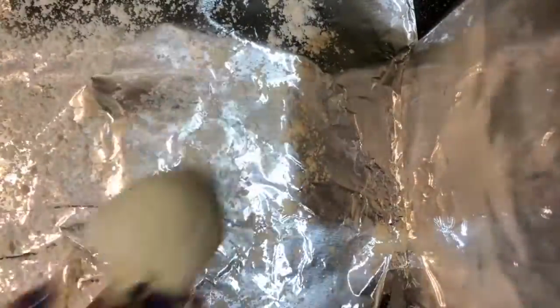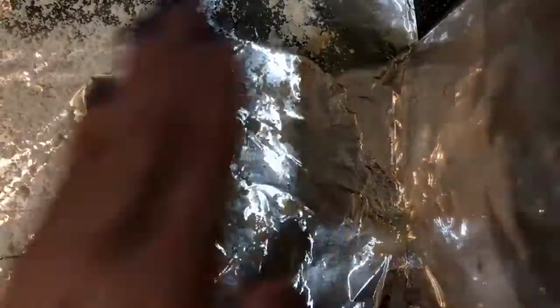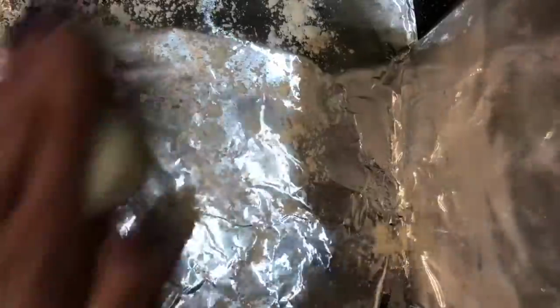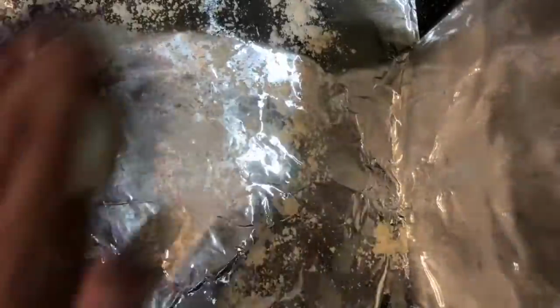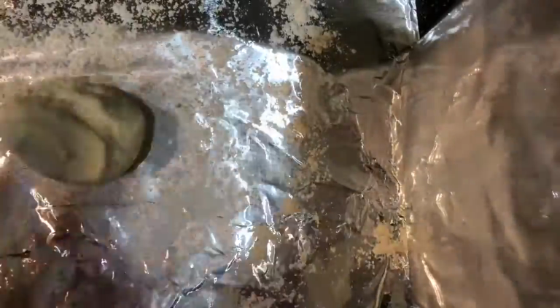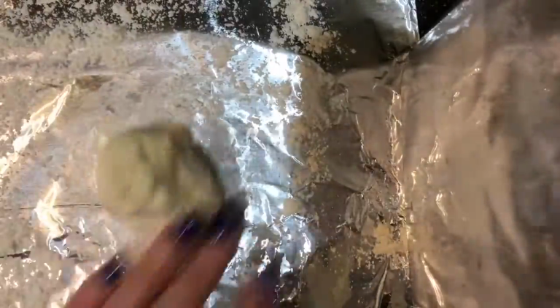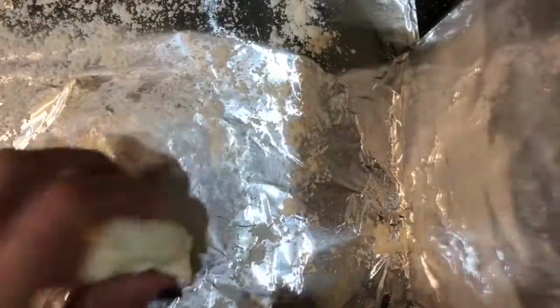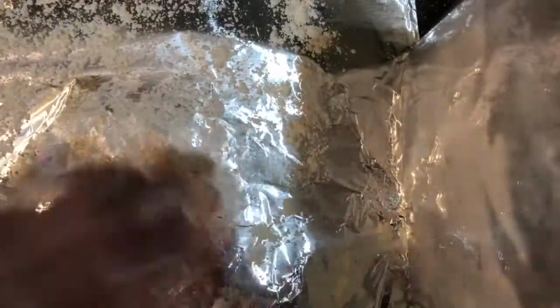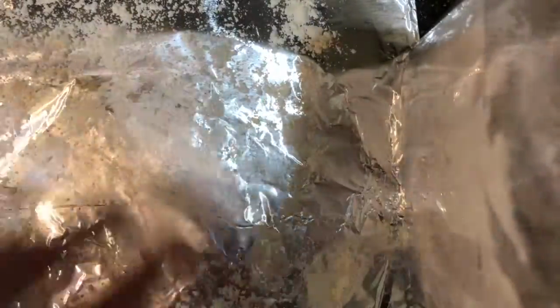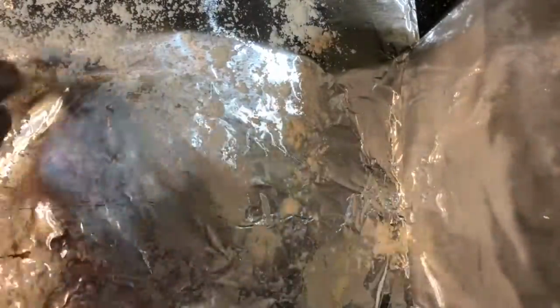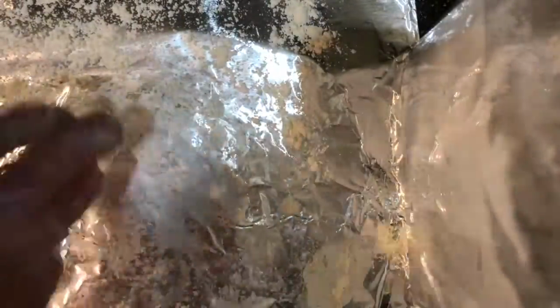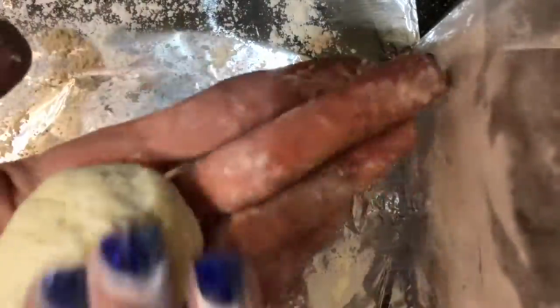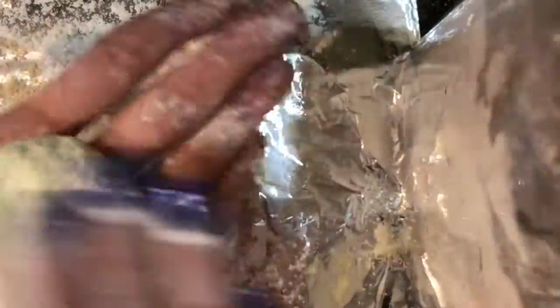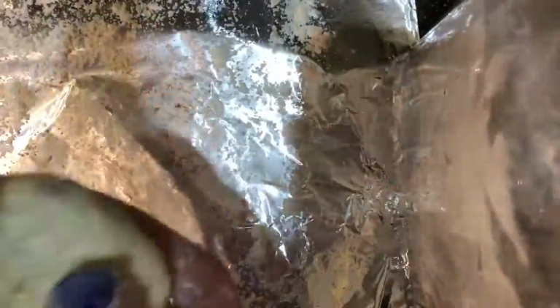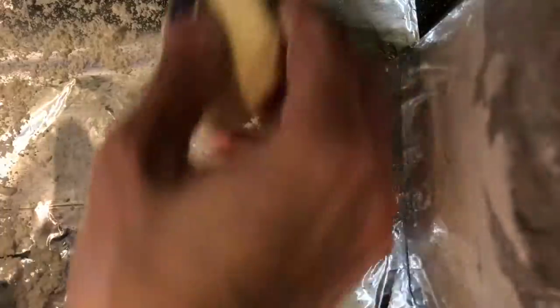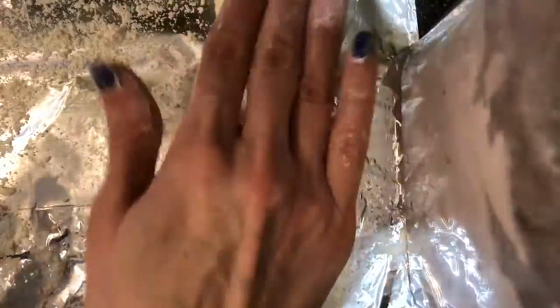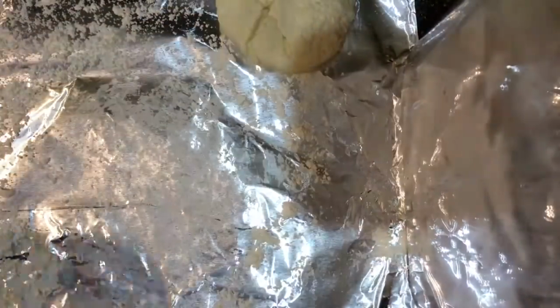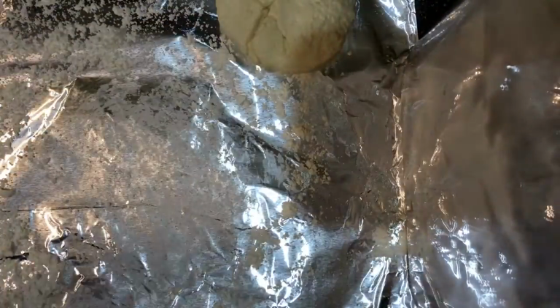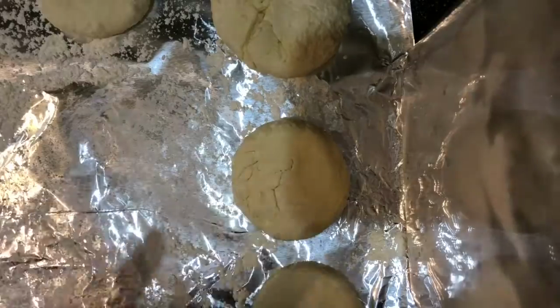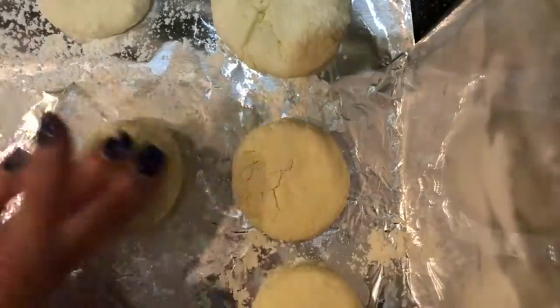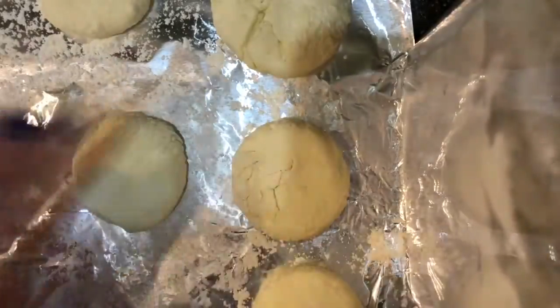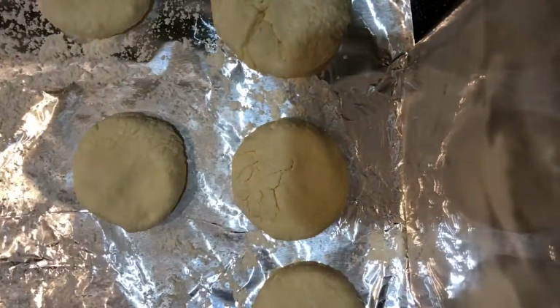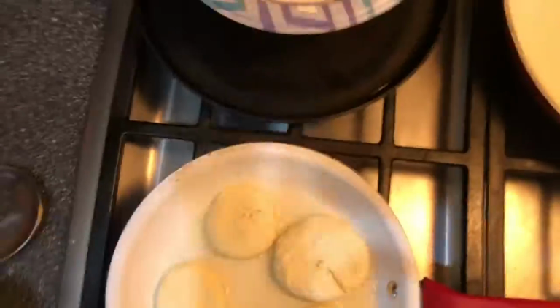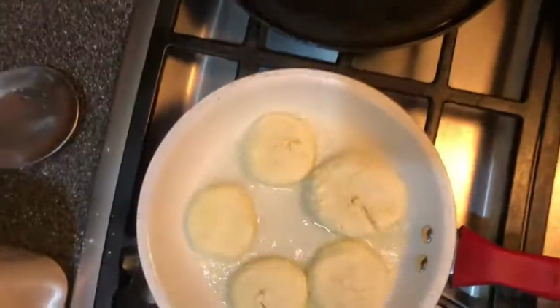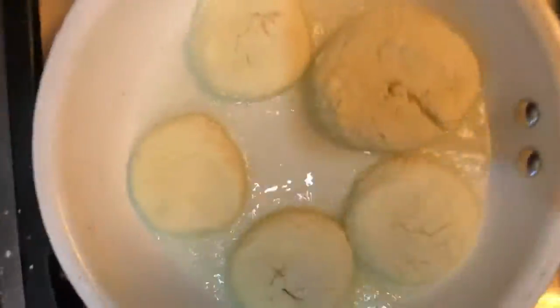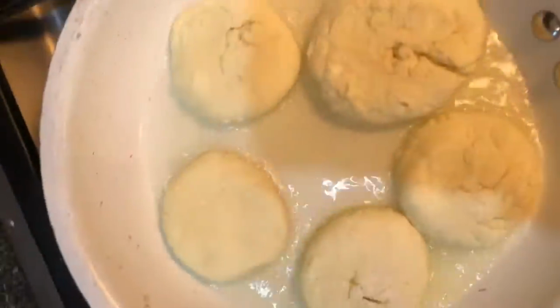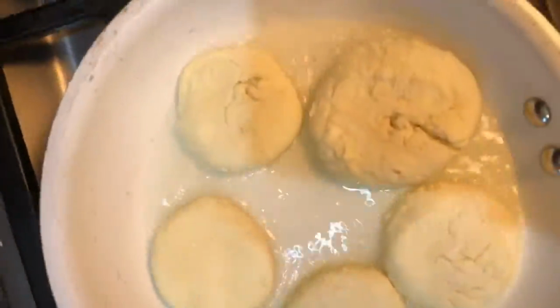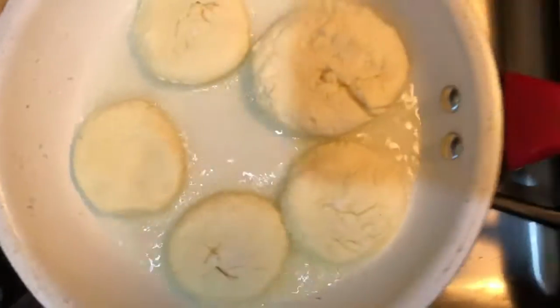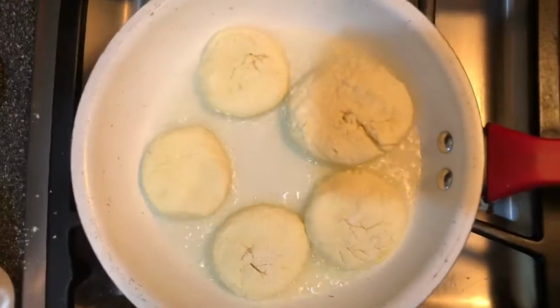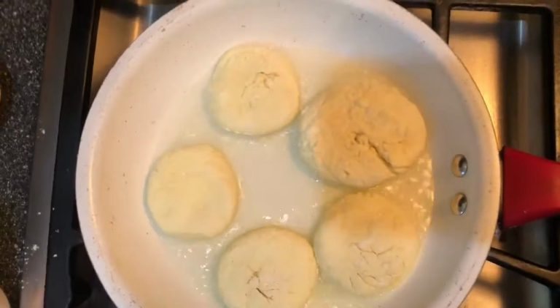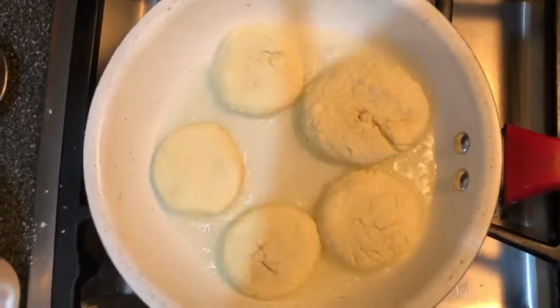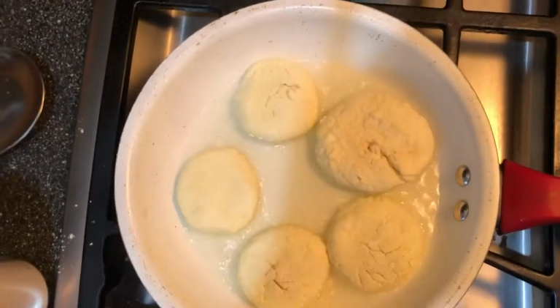We're gonna take a tablespoon, measure and put it on the floured surface, make a circle and make a little plump patty. And now we're ready to fry them.